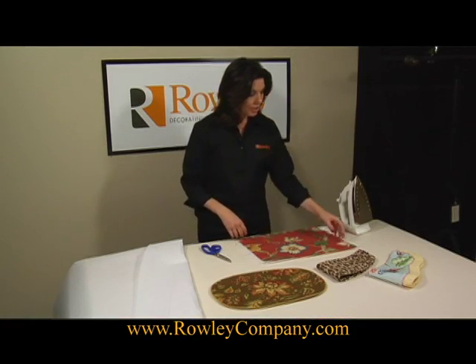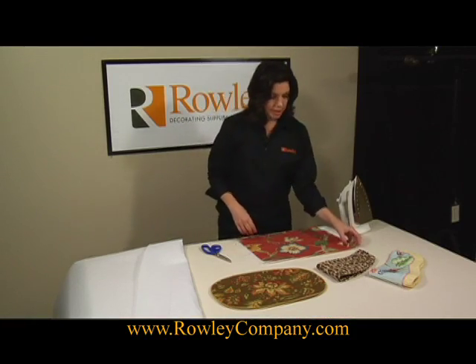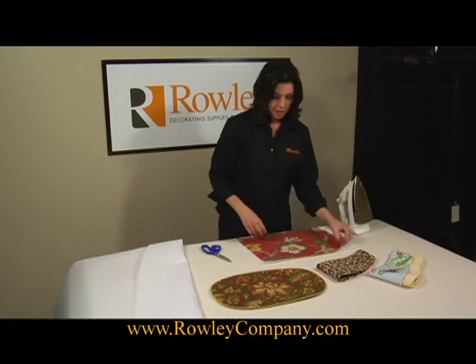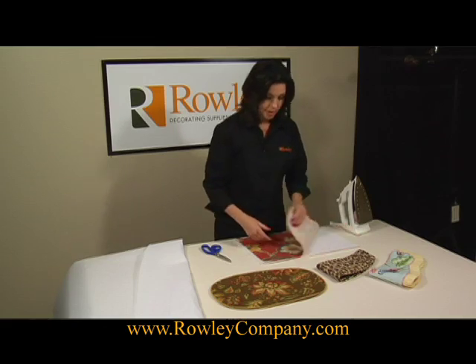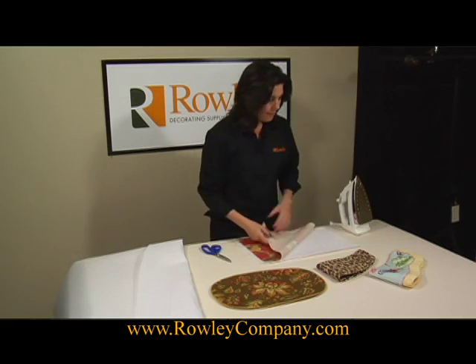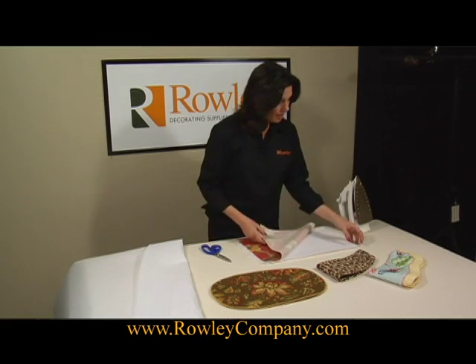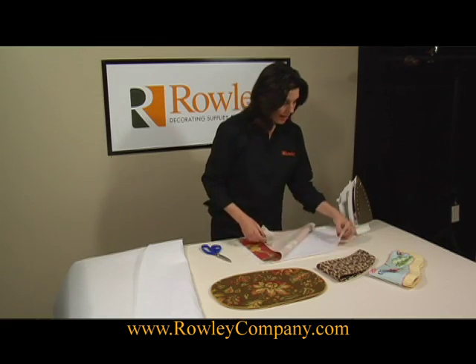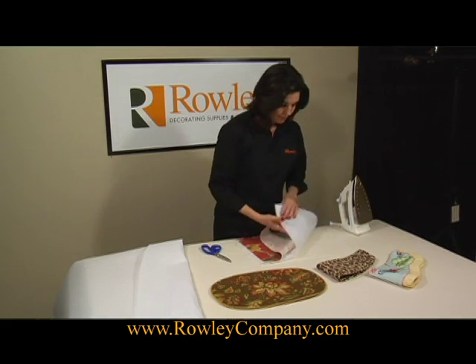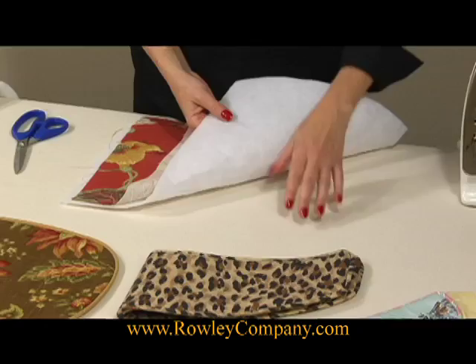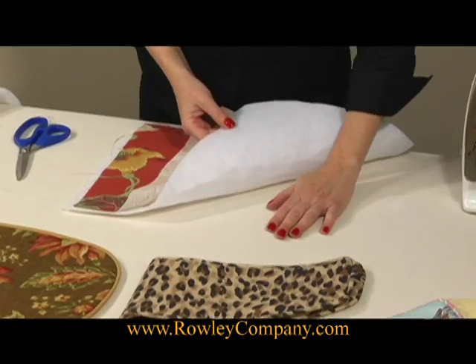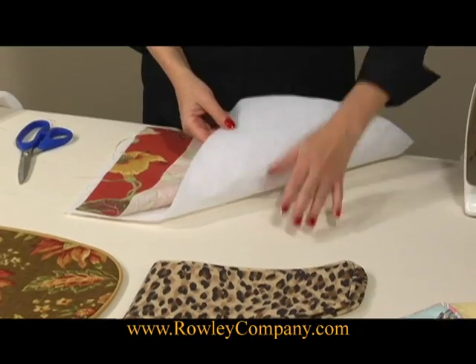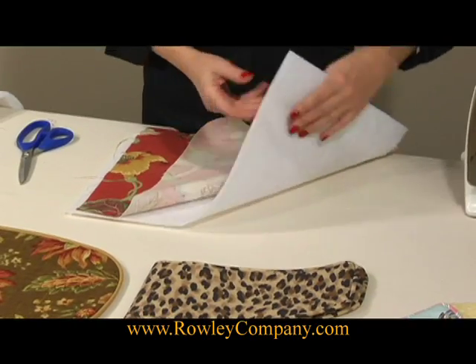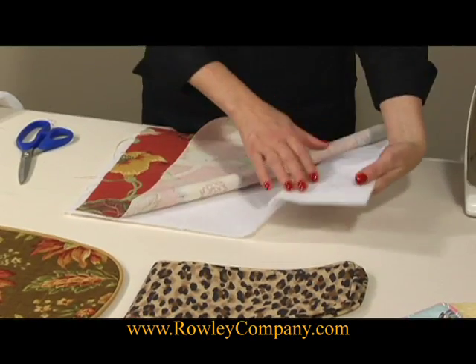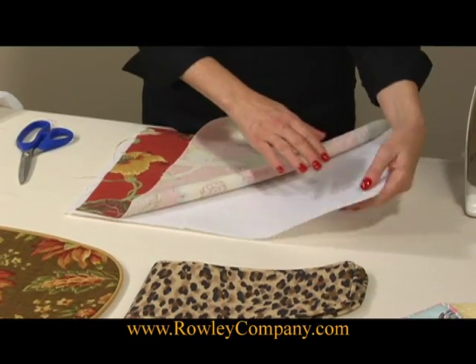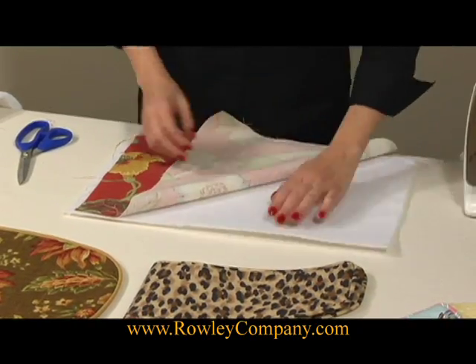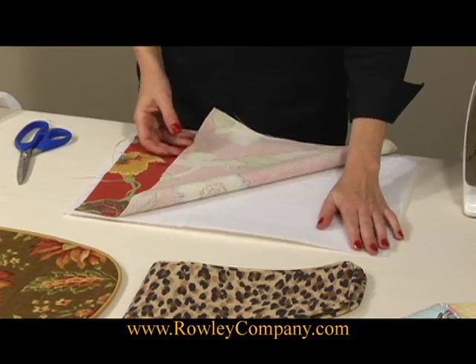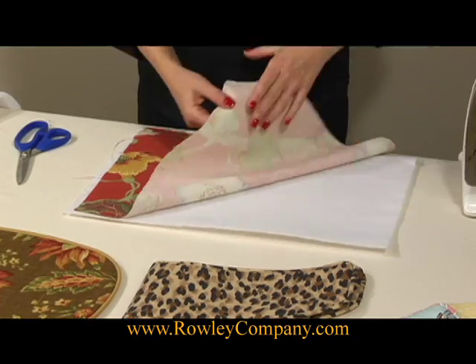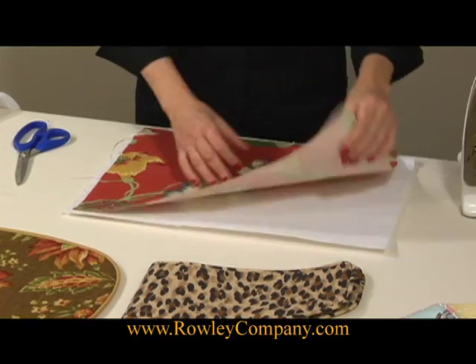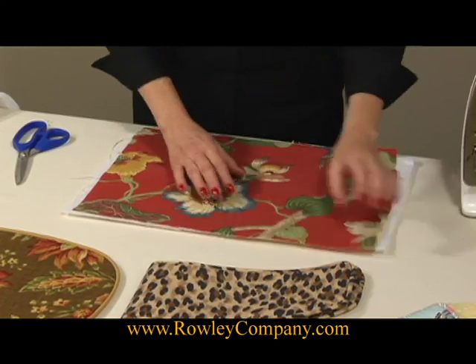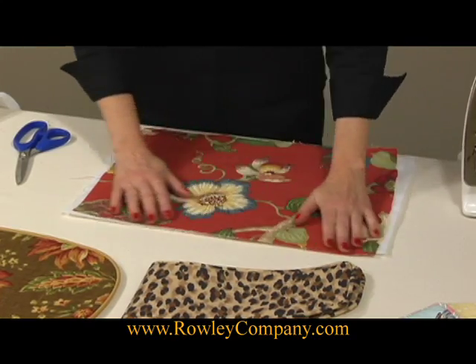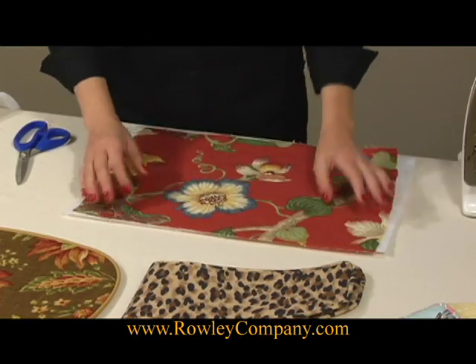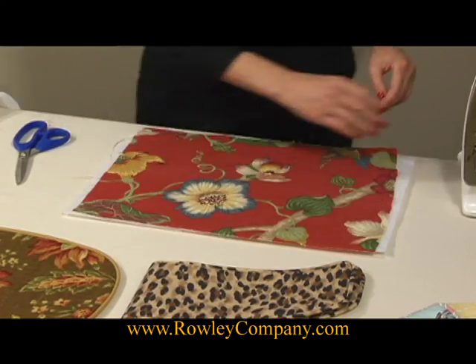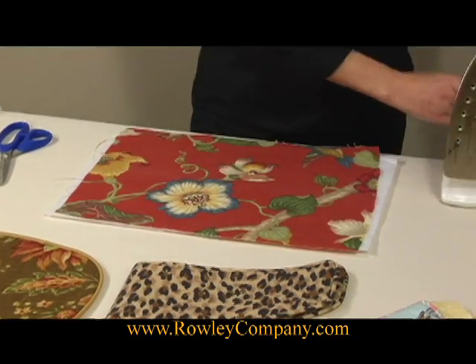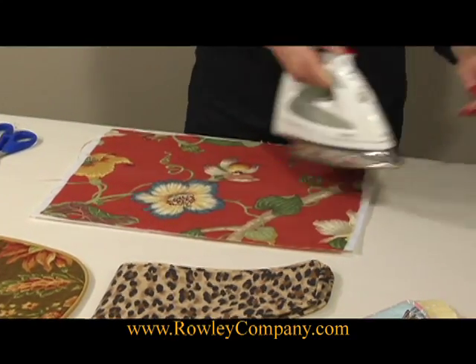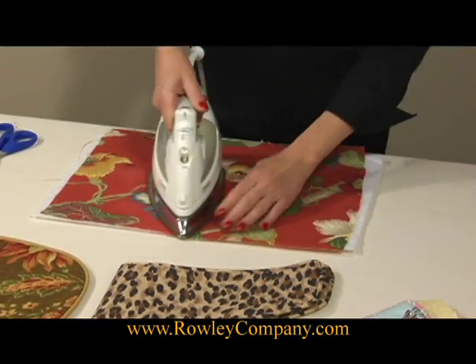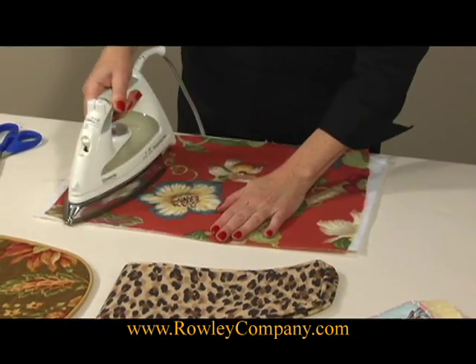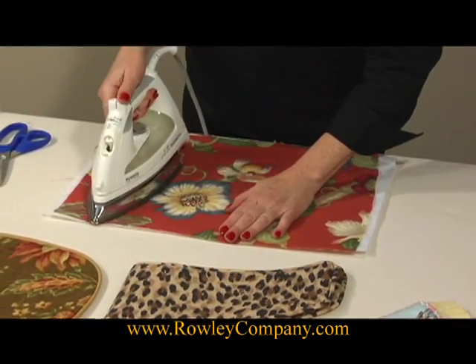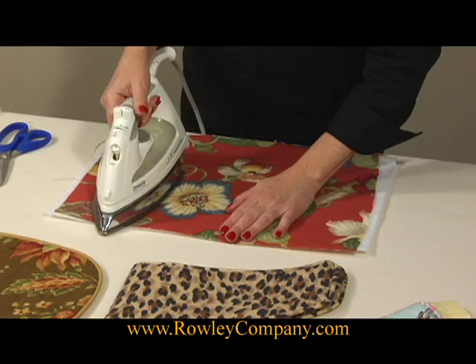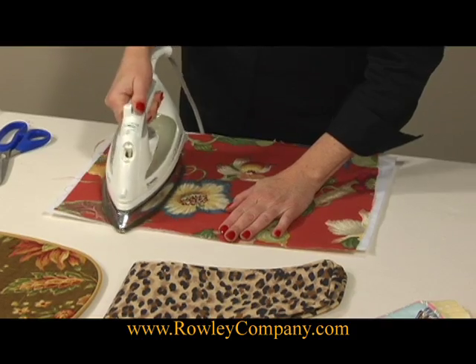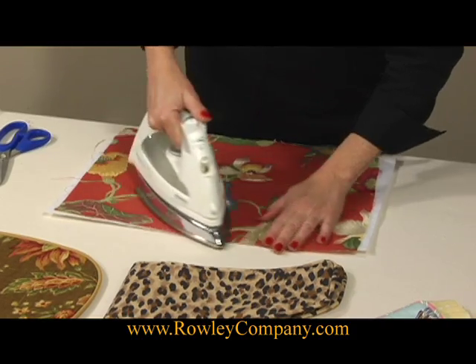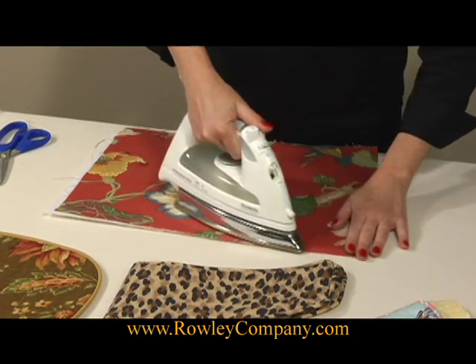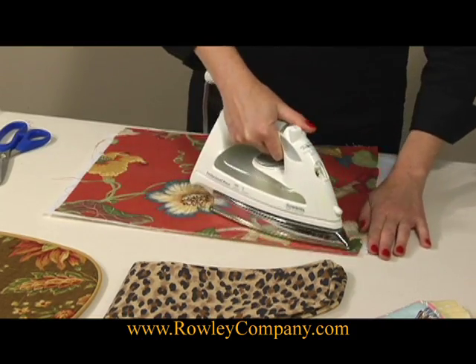To use the iron-on batting, you'll place it on your work table with the adhesive side up, place your fabric over, and just use a general steam iron to steam it in place.